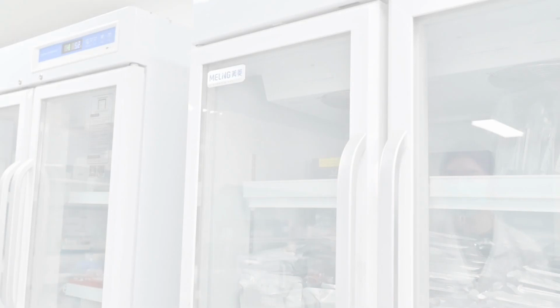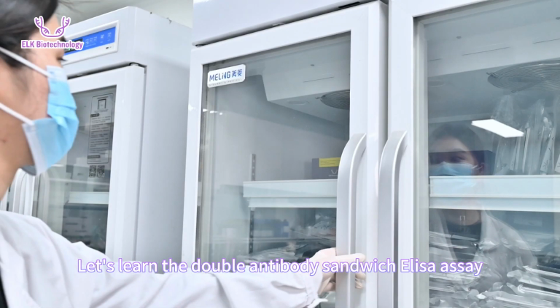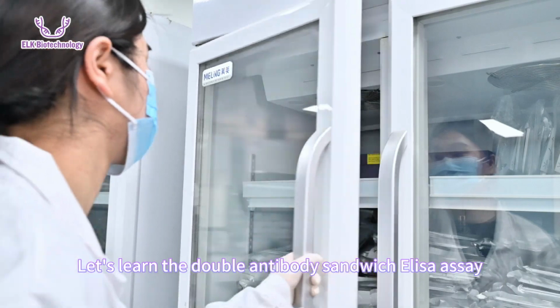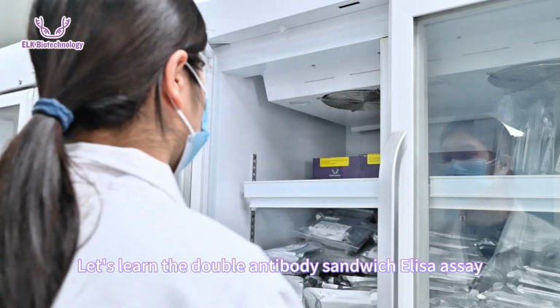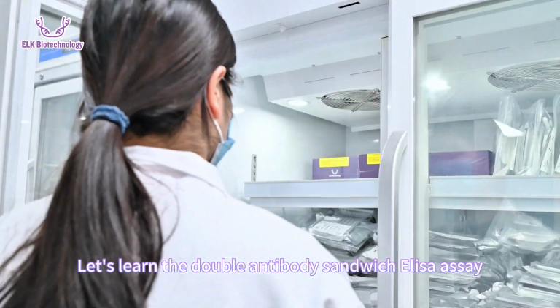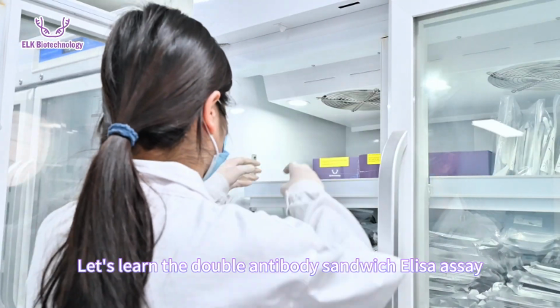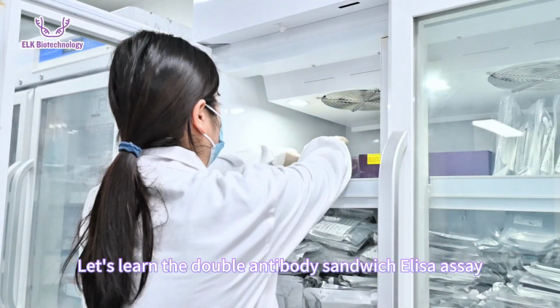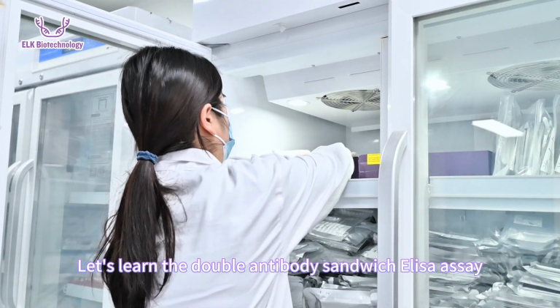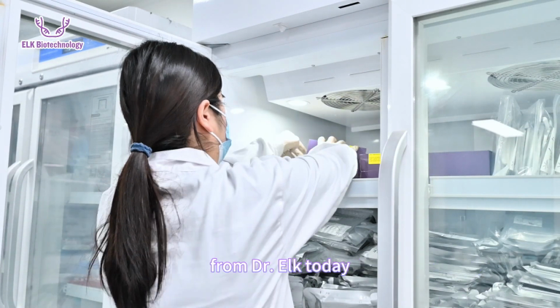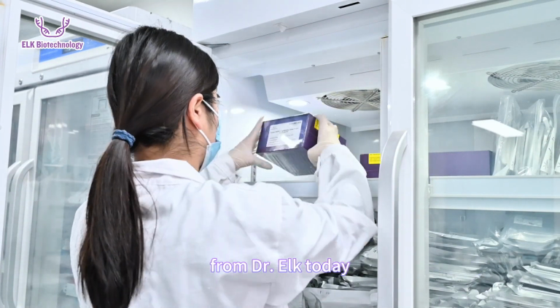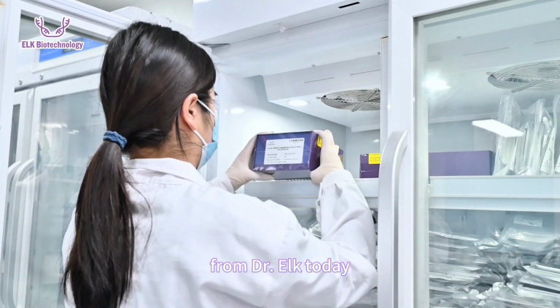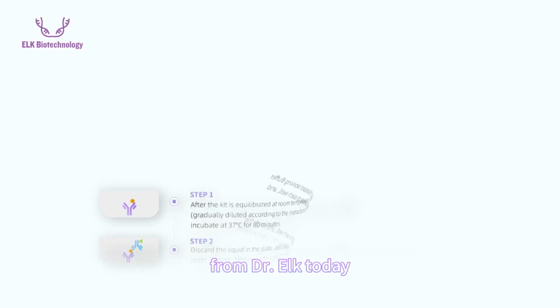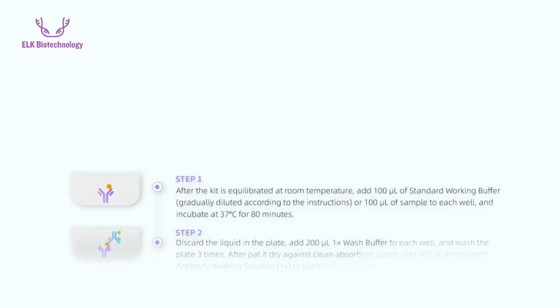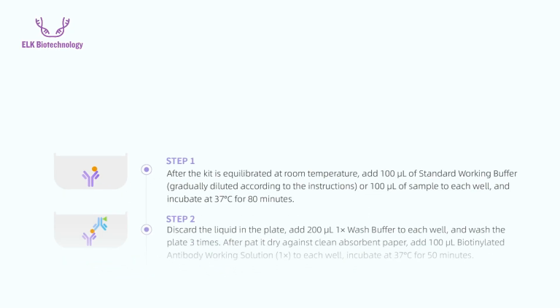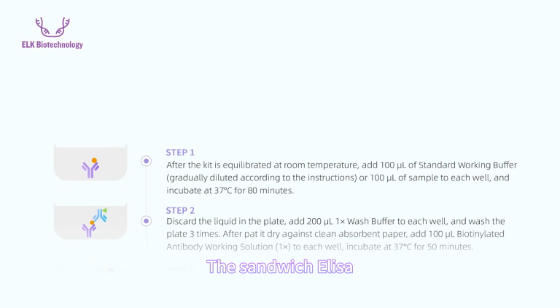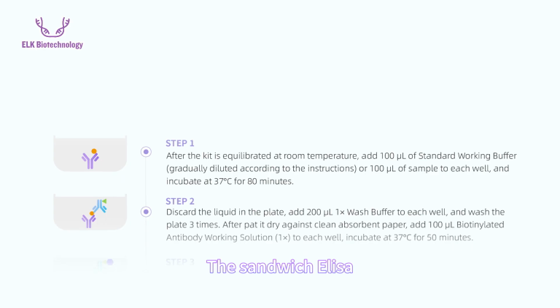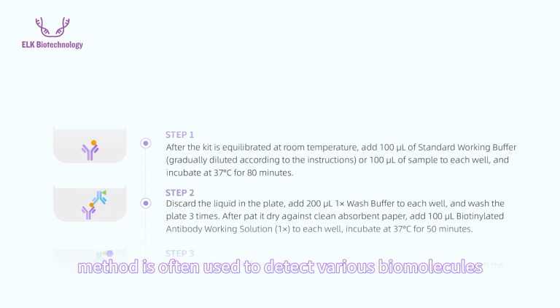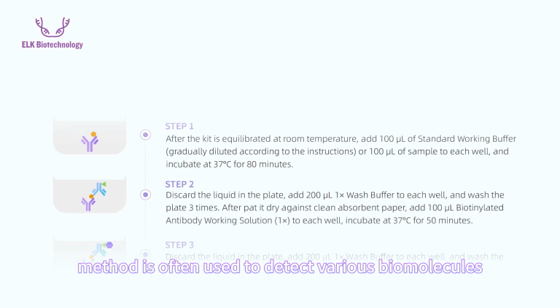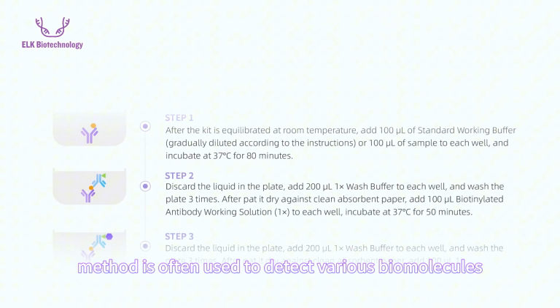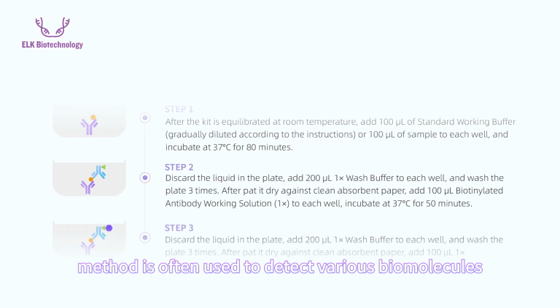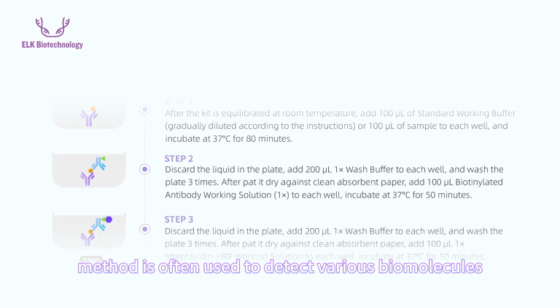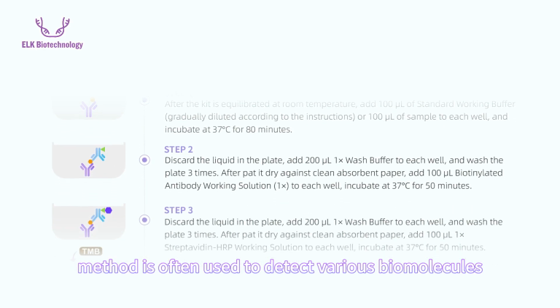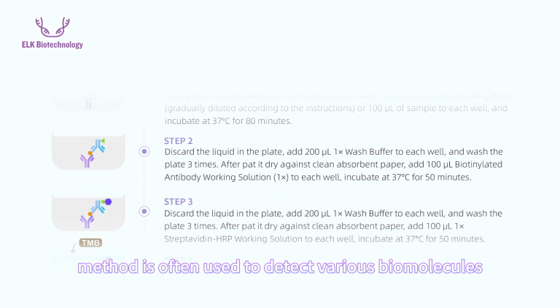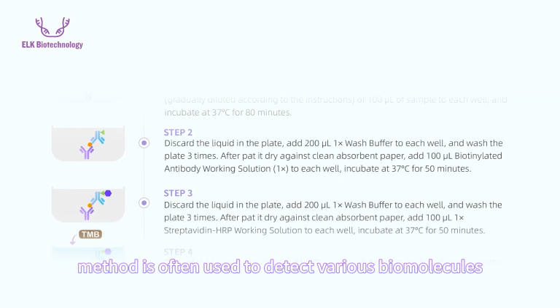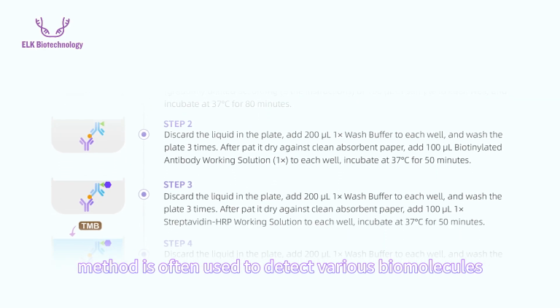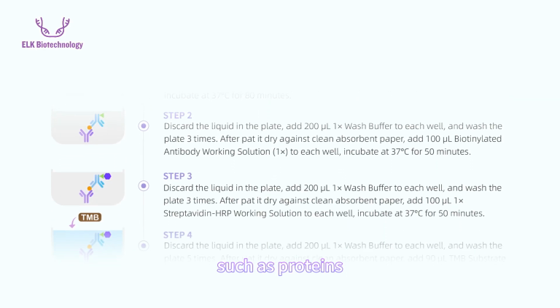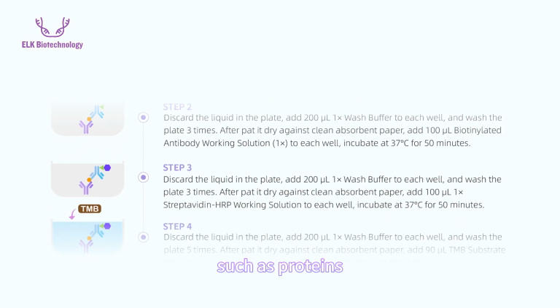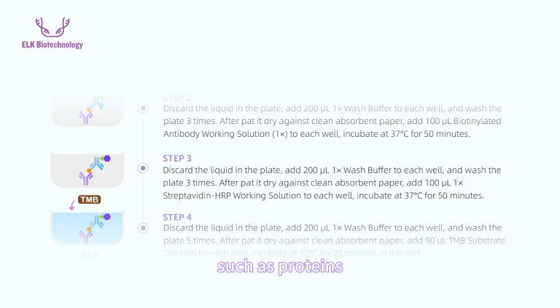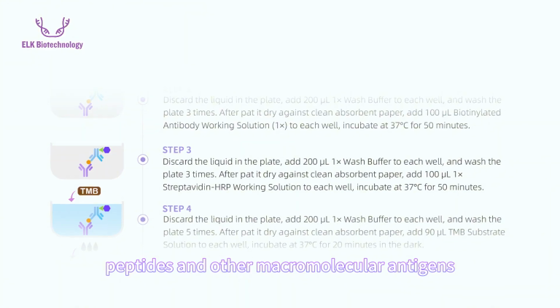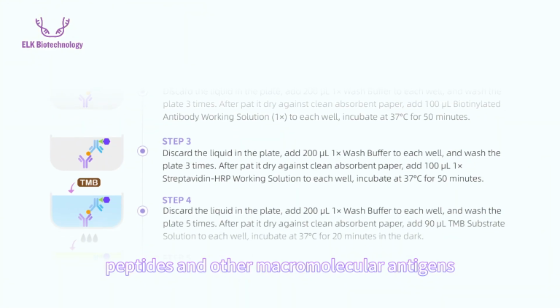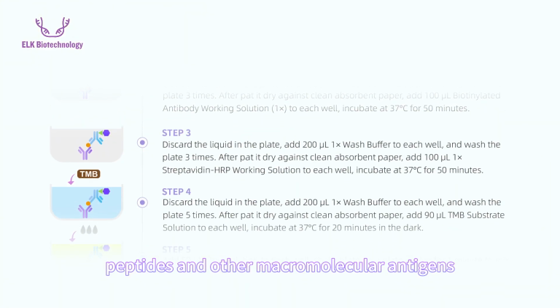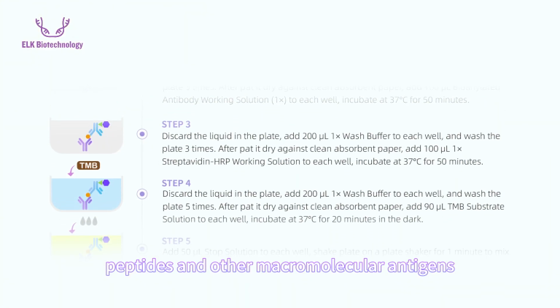Let's learn the double antibody sandwich ELISA assay. The sandwich ELISA method is often used to detect various biomolecules such as proteins, peptides, and other macromolecular antigens.